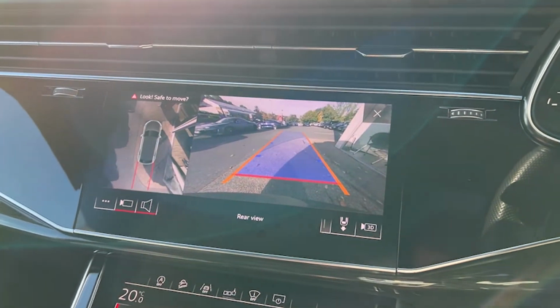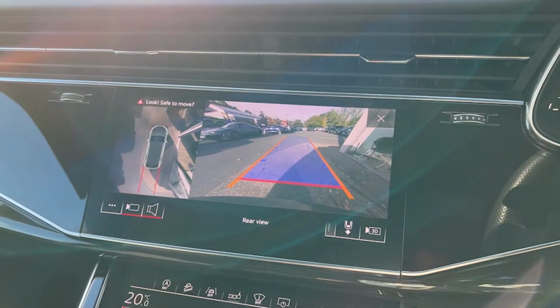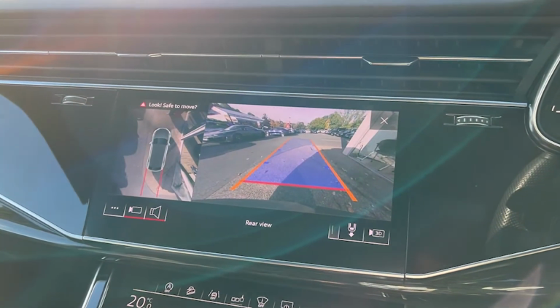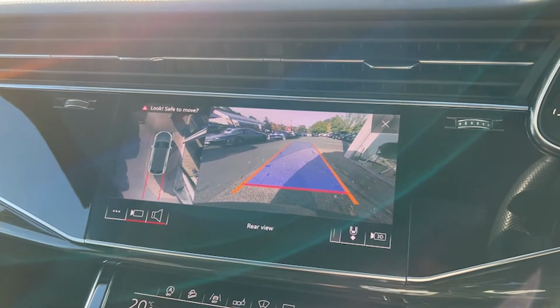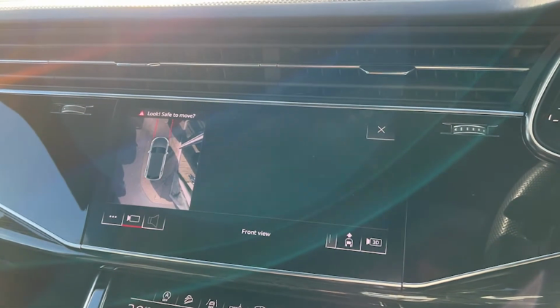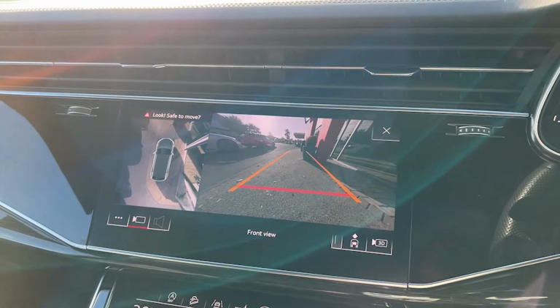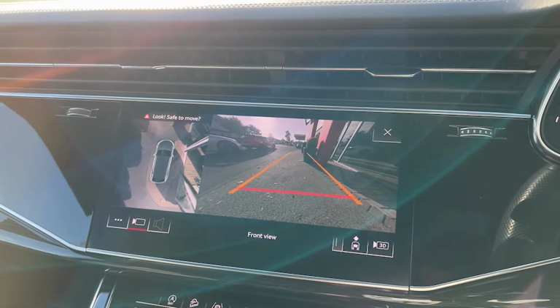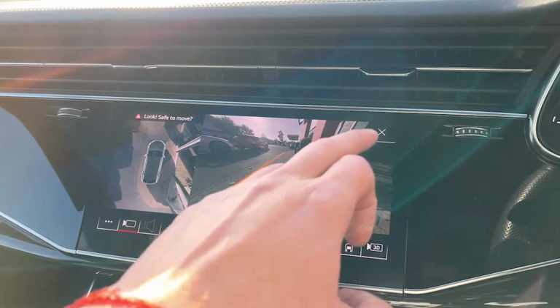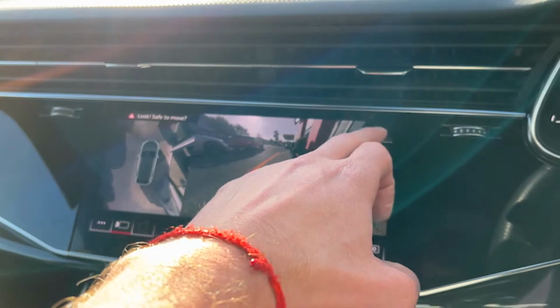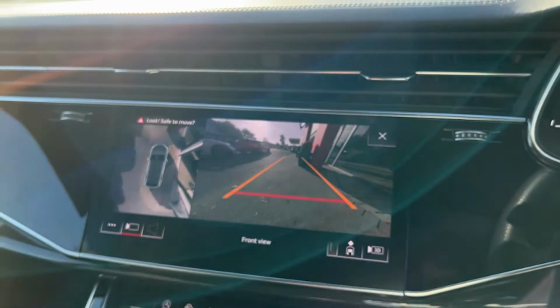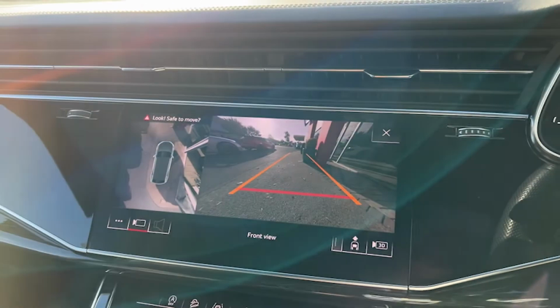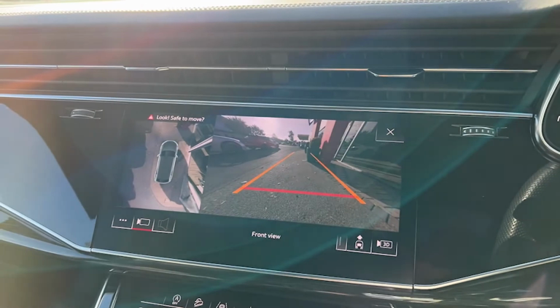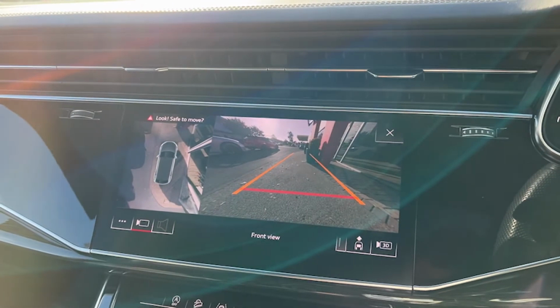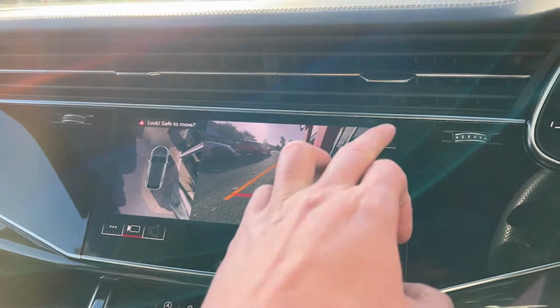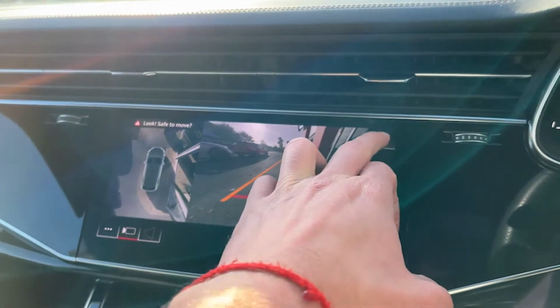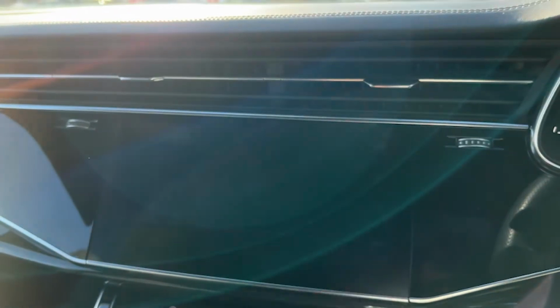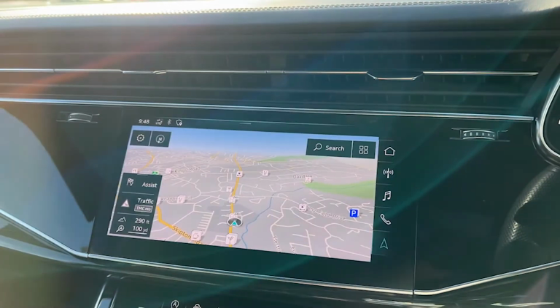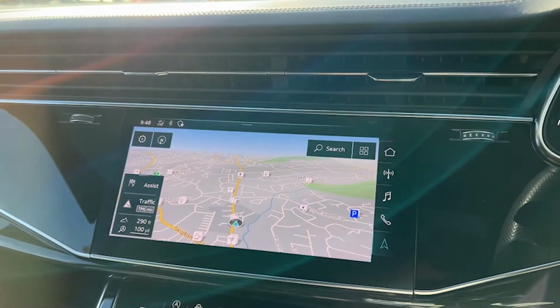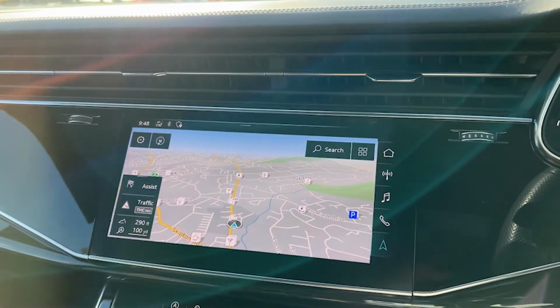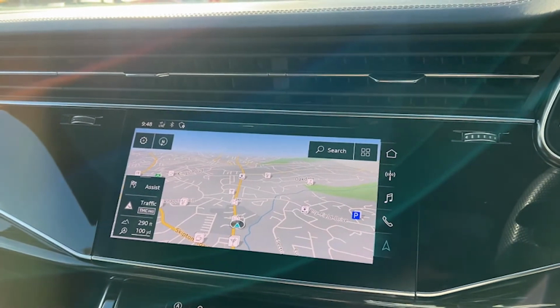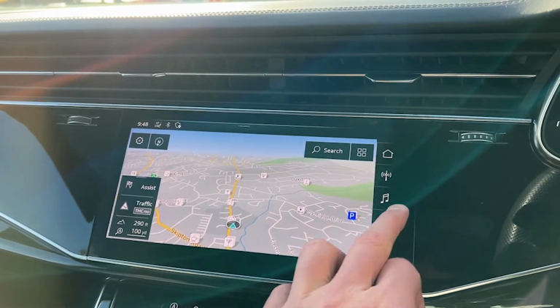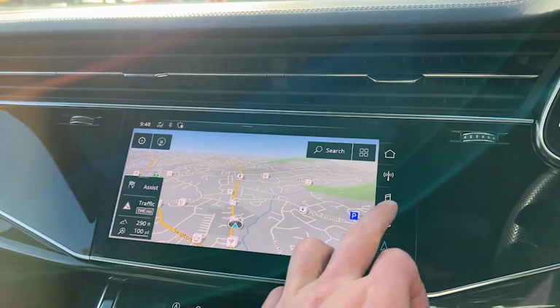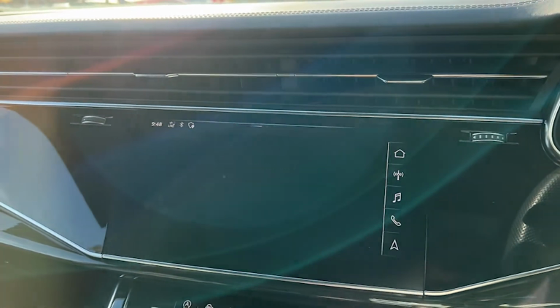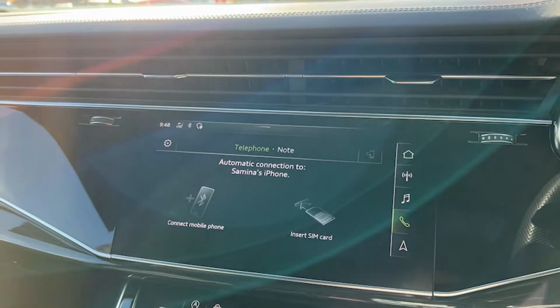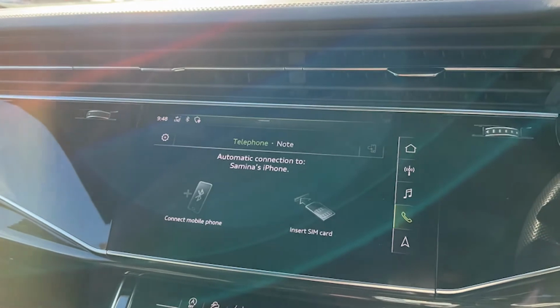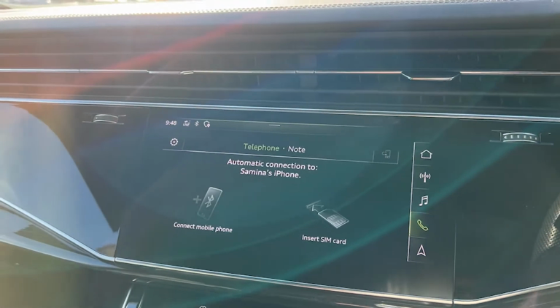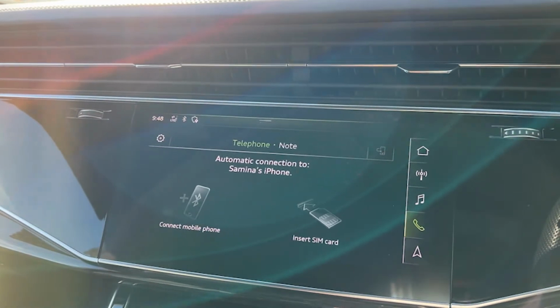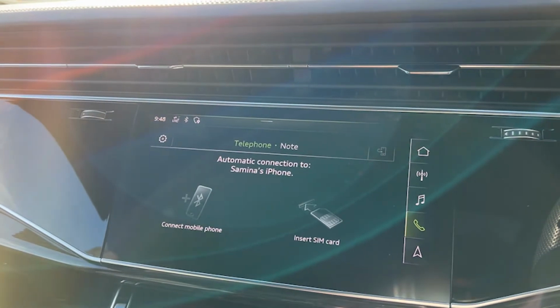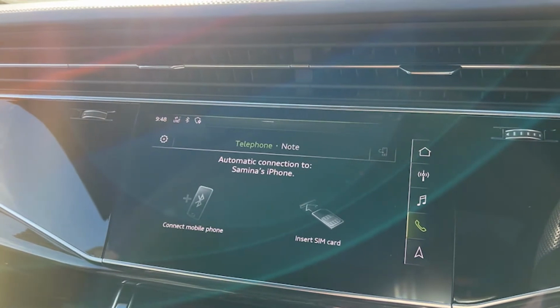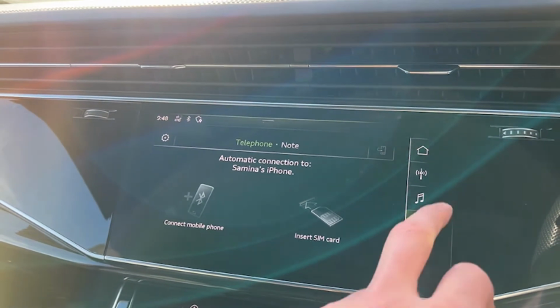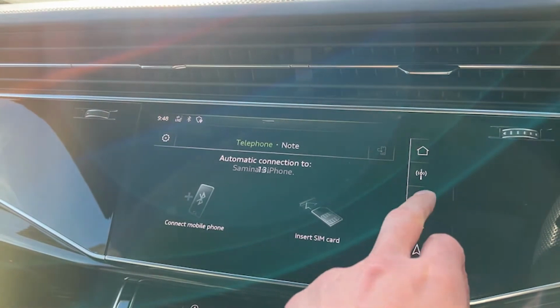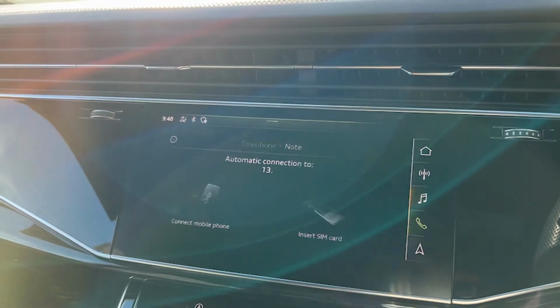The infotainment screen is a good size — it's nice and clear, nice and prominent, so it's easy to see and easy to navigate, especially whilst driving.